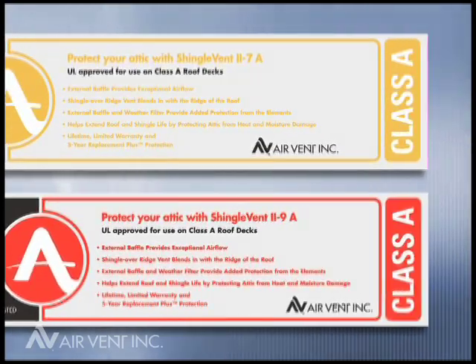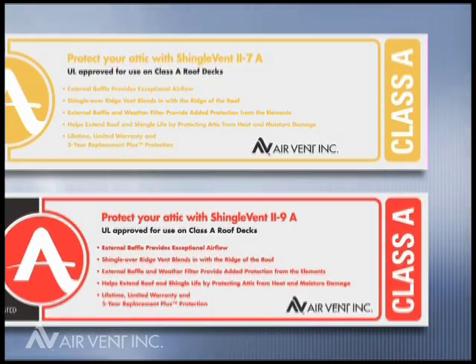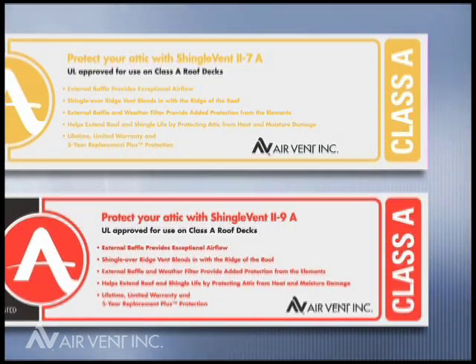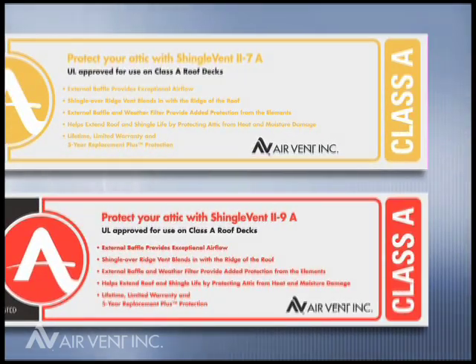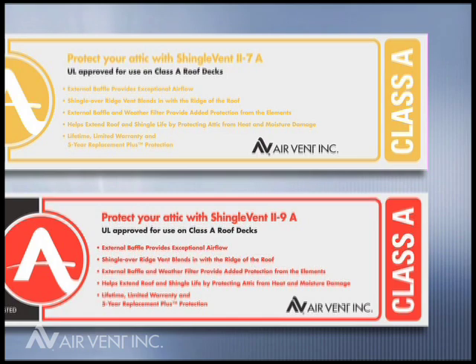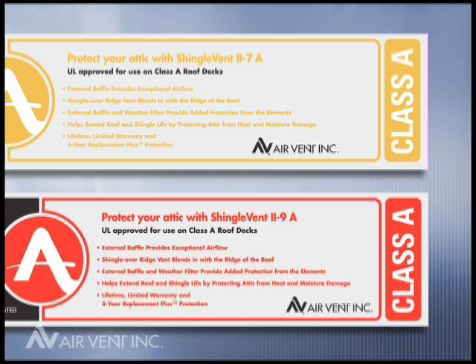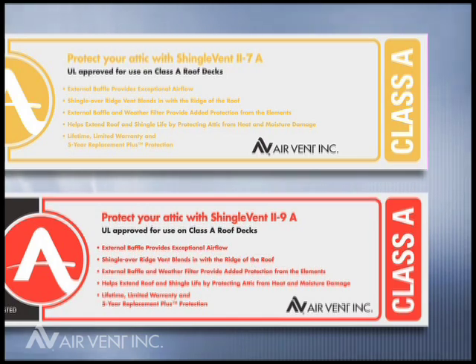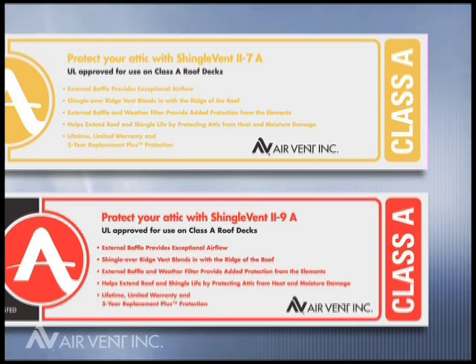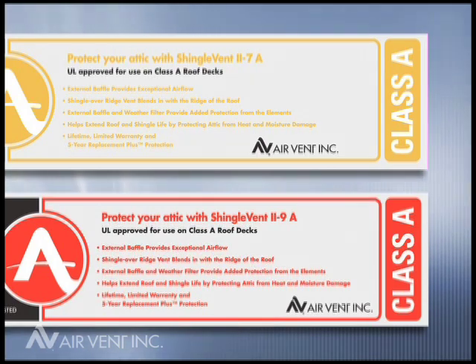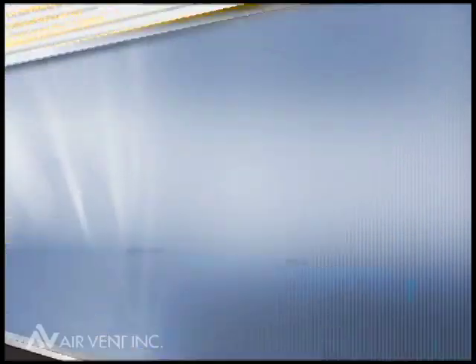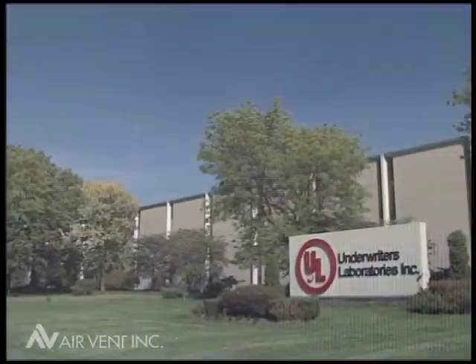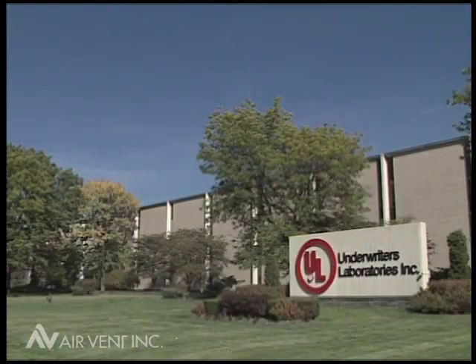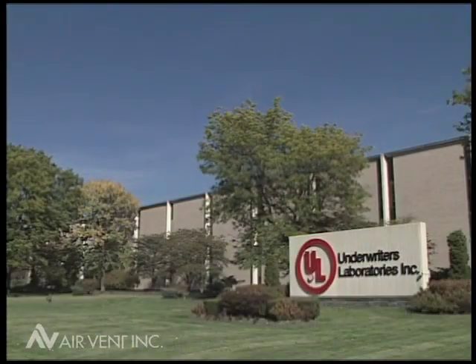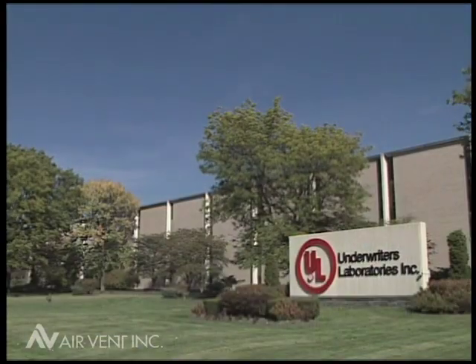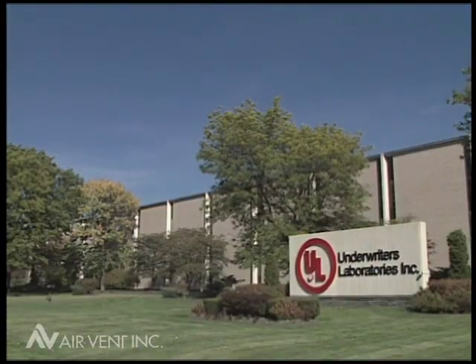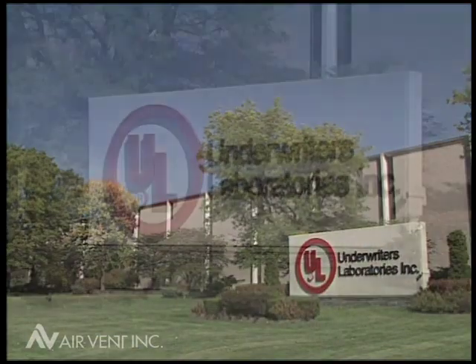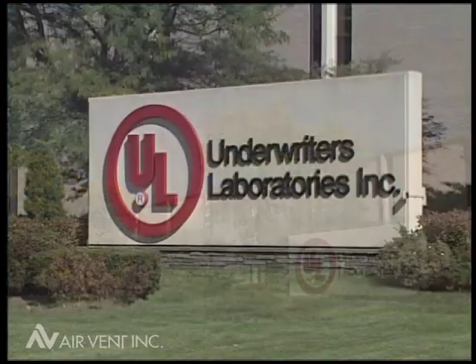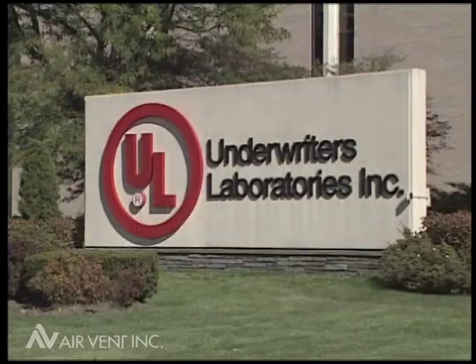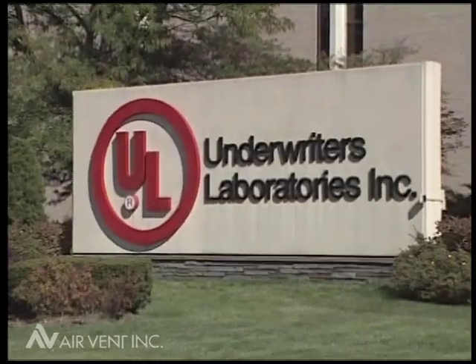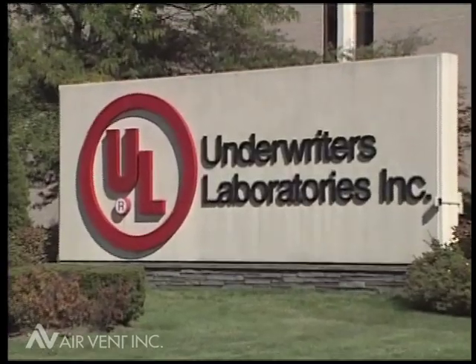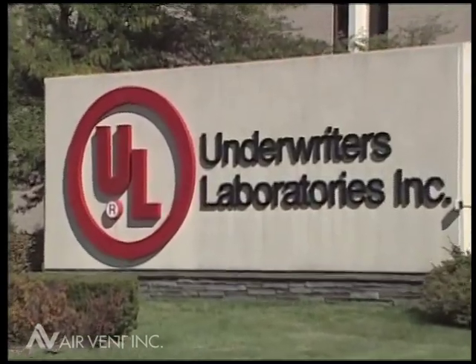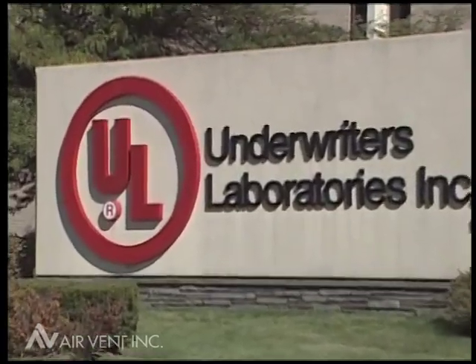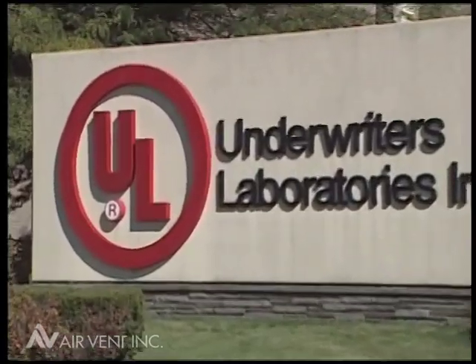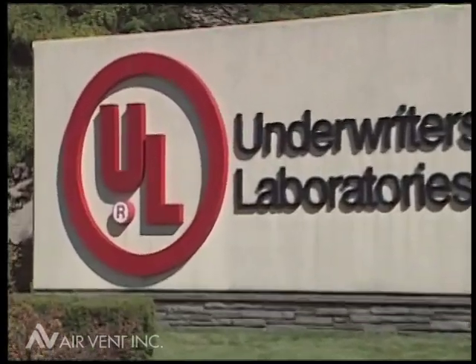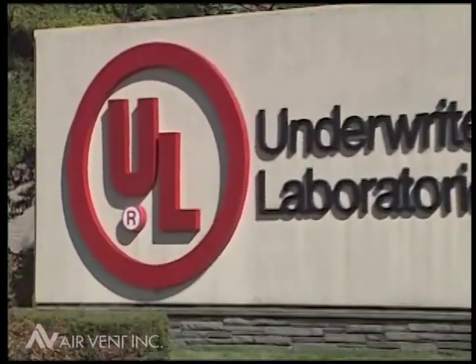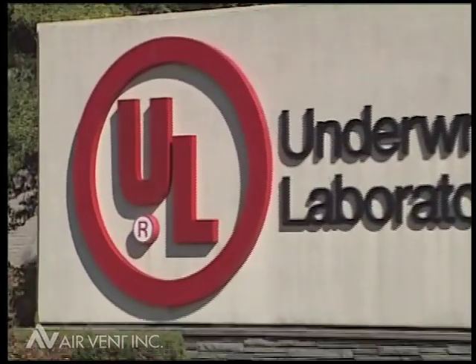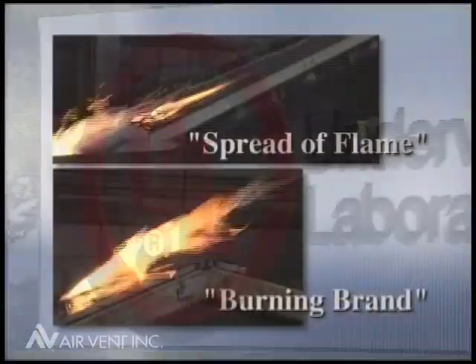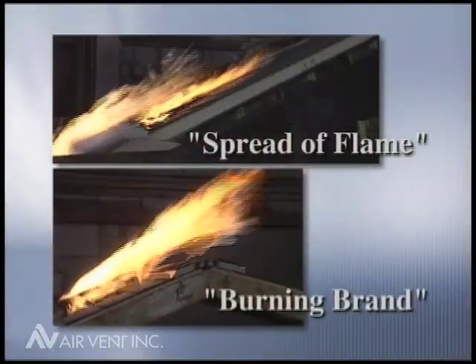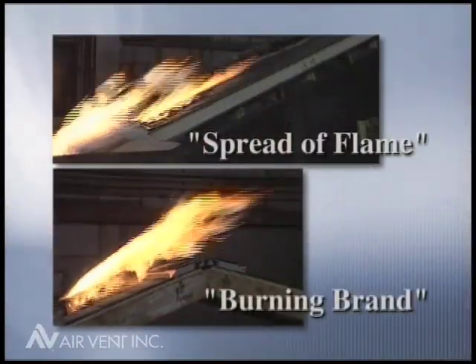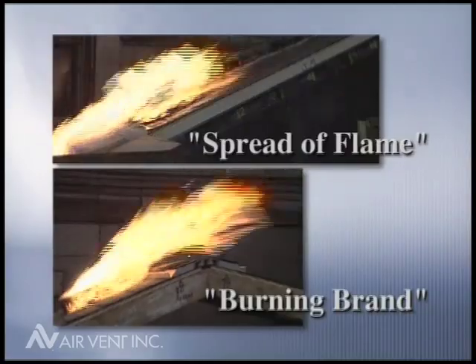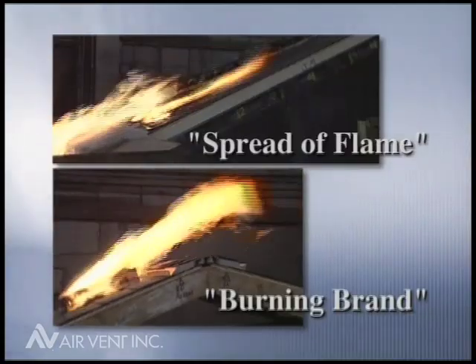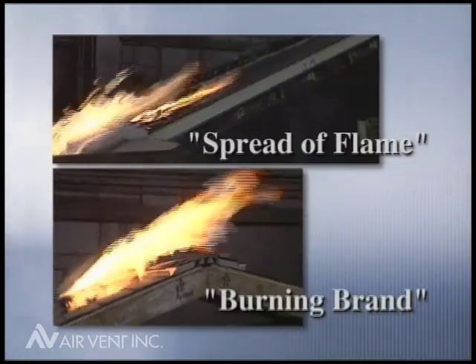Let's look at the test footage of Shingle Vent 2-9A. At its testing labs in Northbrook, Illinois, Underwriters Laboratories tested Shingle Vent 2-9A for spread of flame and burning brand.